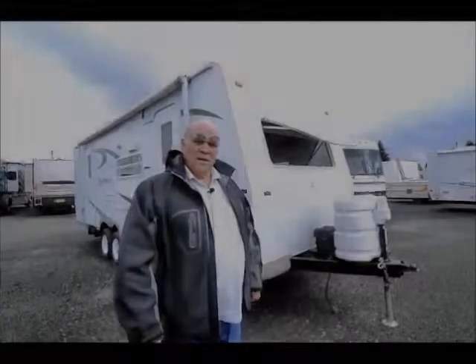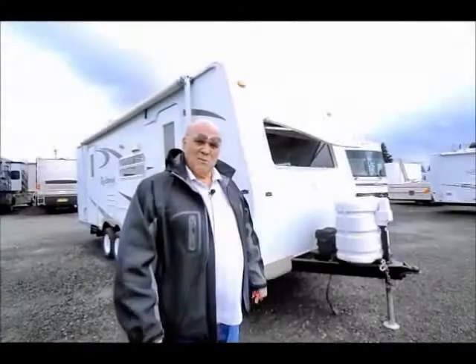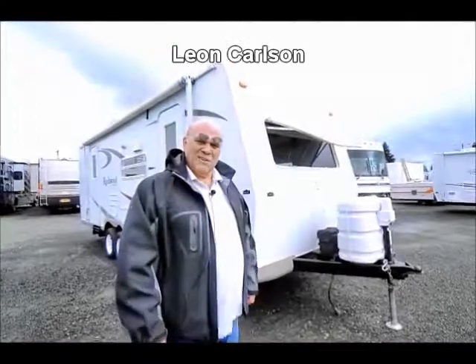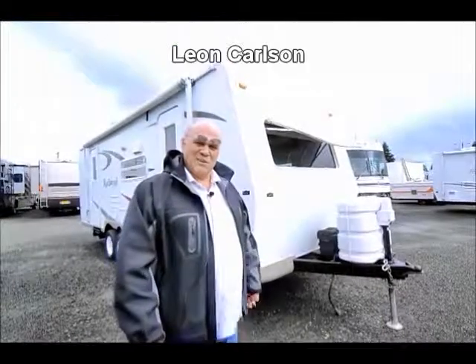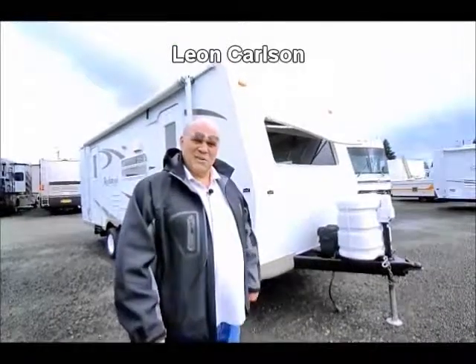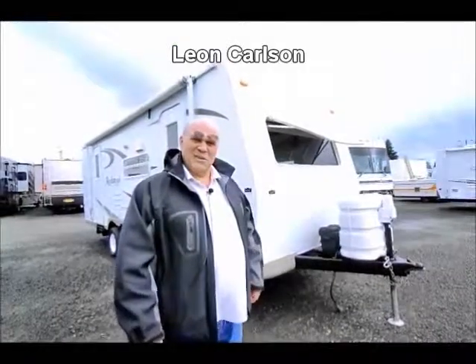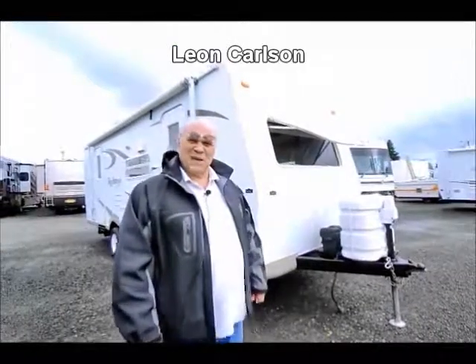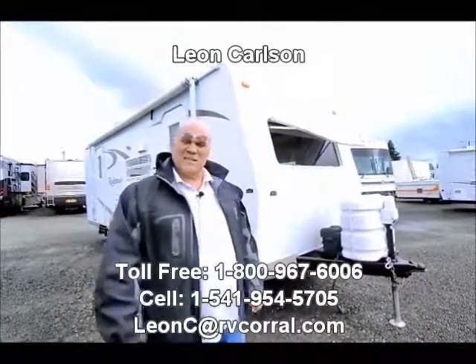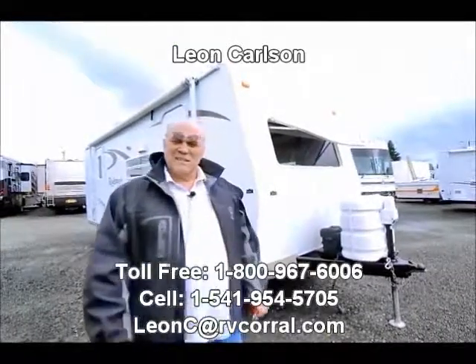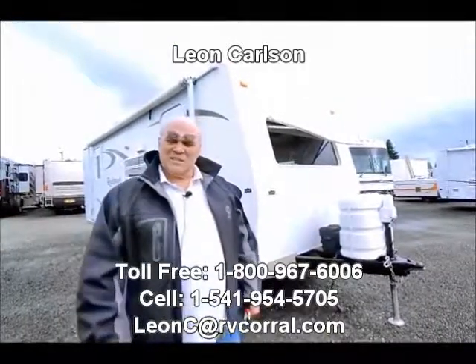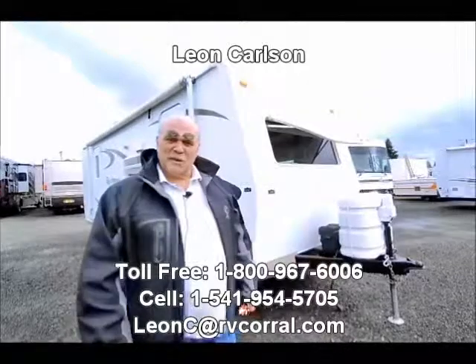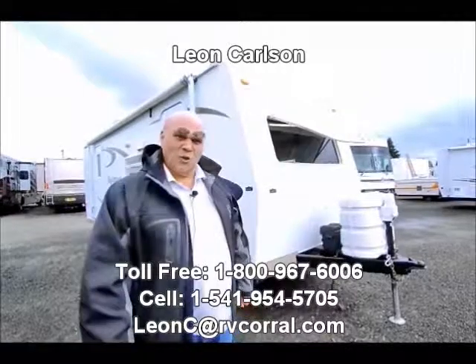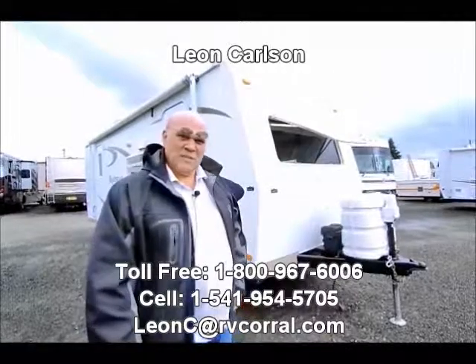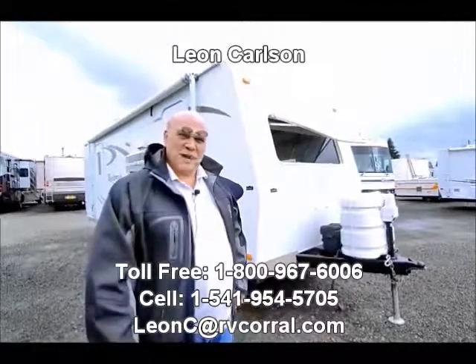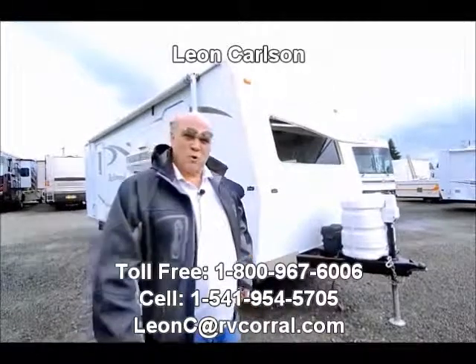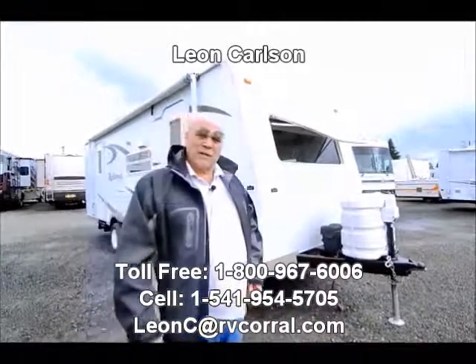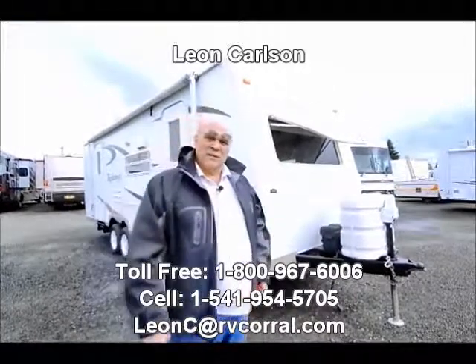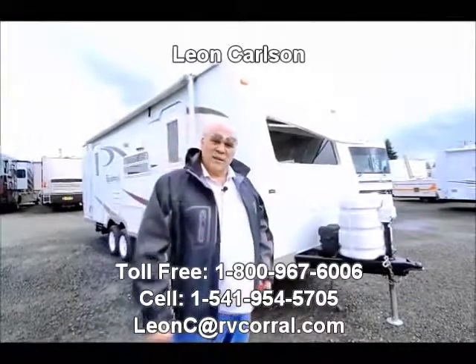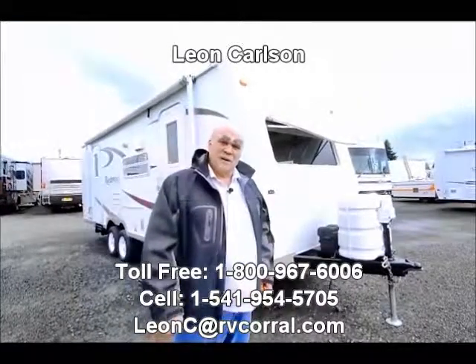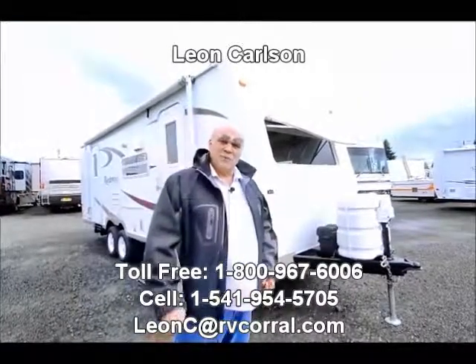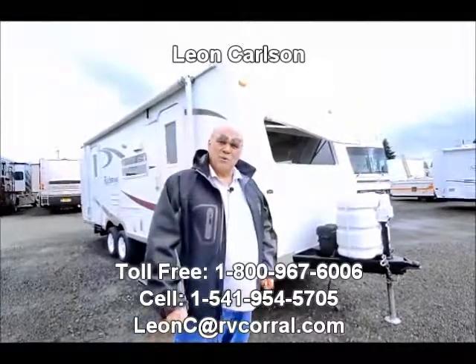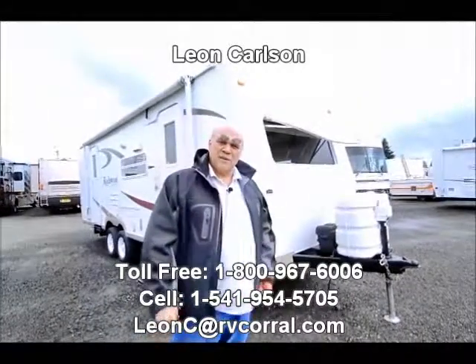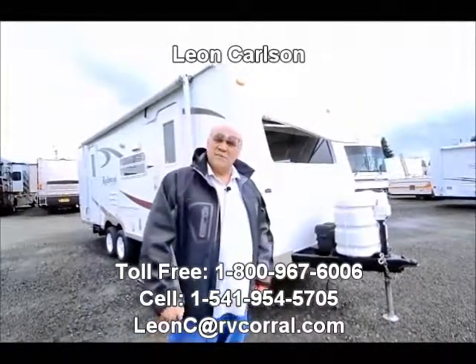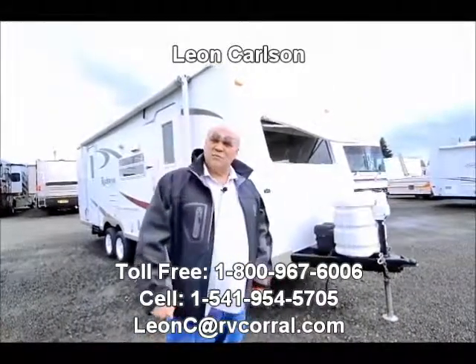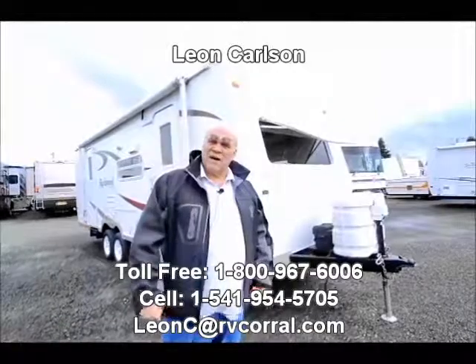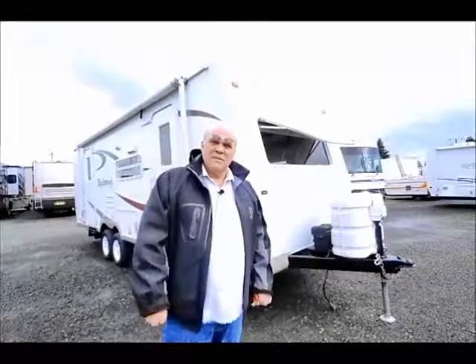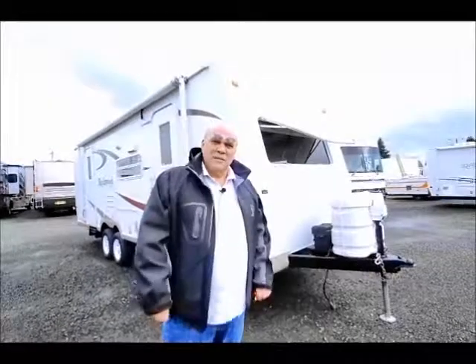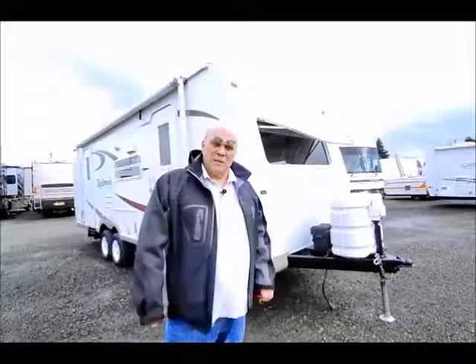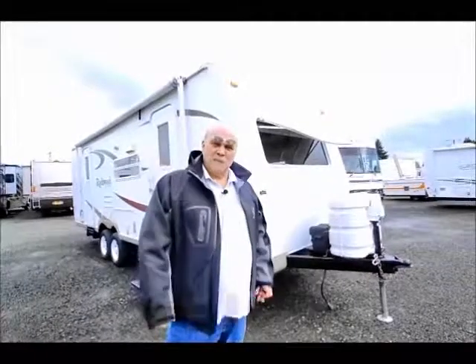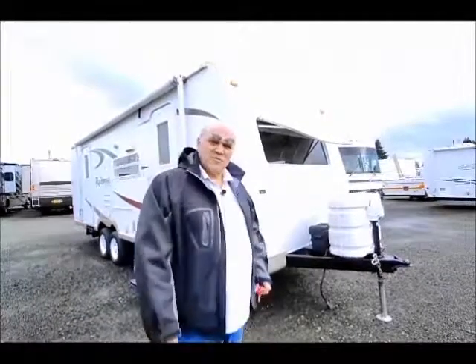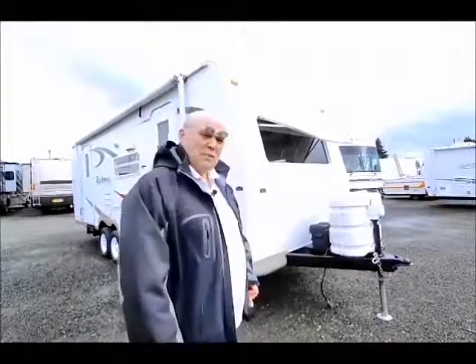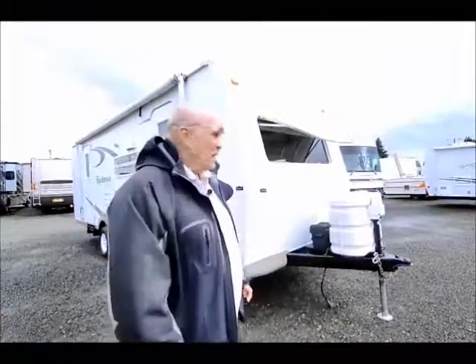Hello, I'm Leon Carlson with the RV Corral. The easiest way to get a hold of me is 541-954-5705. If you come in, please ask for me by name, Leon Carlson.